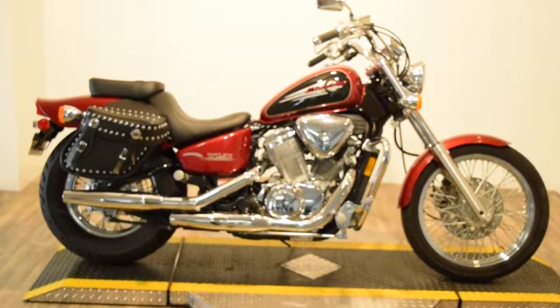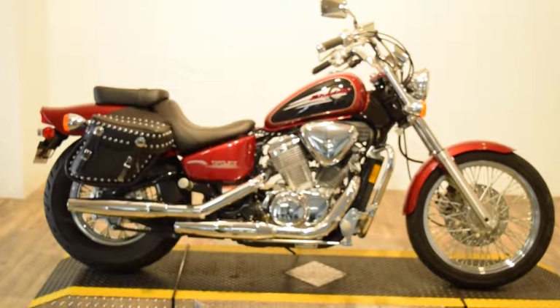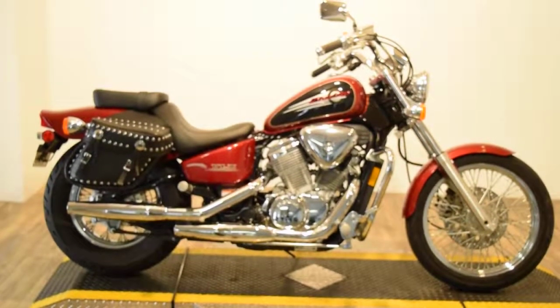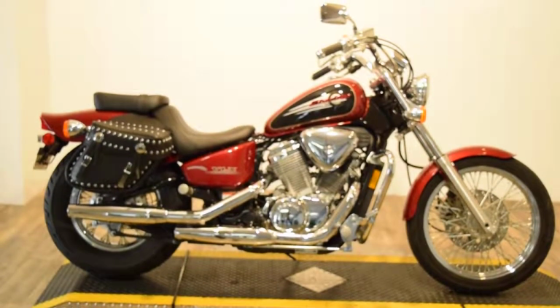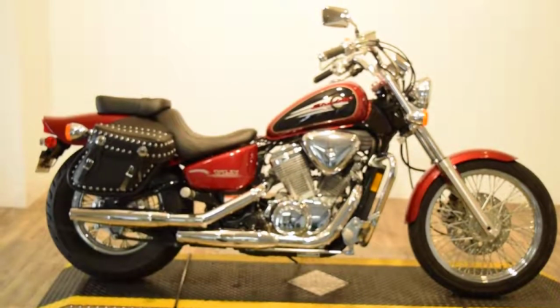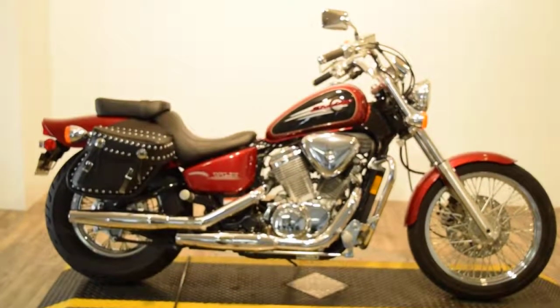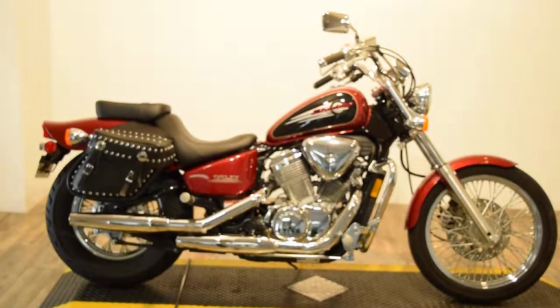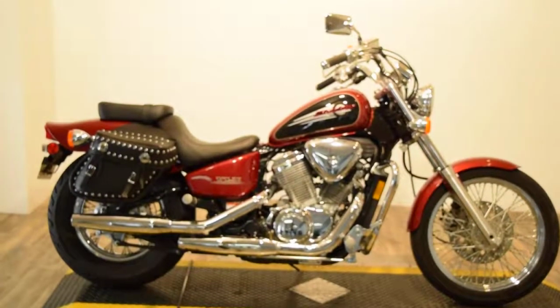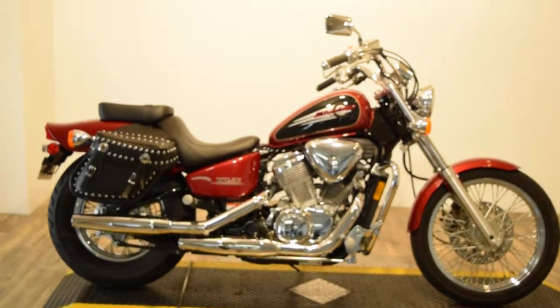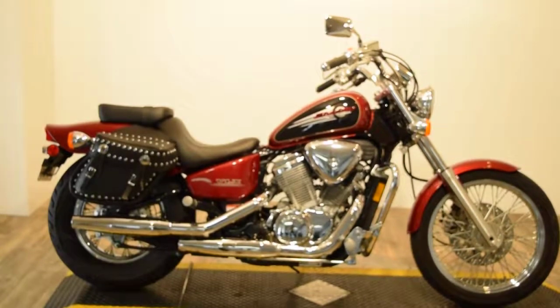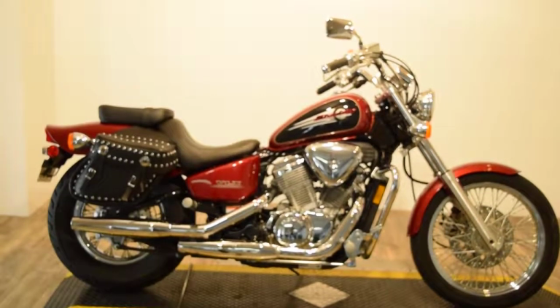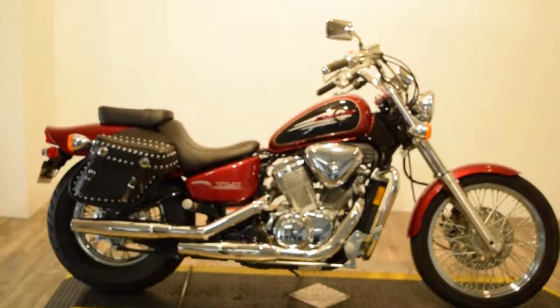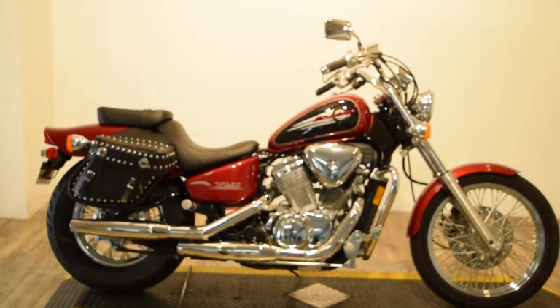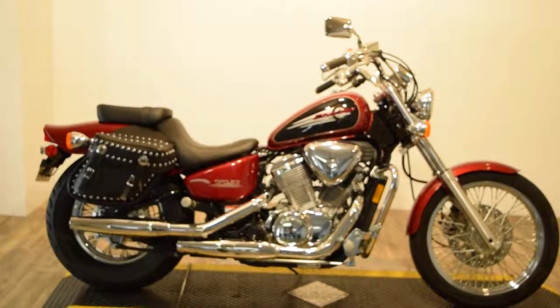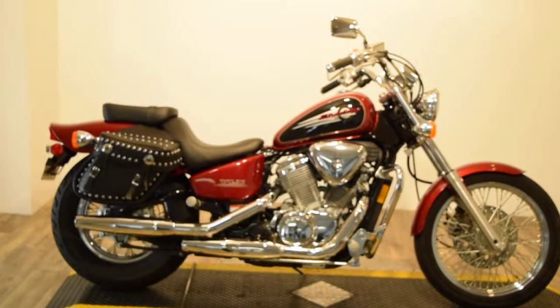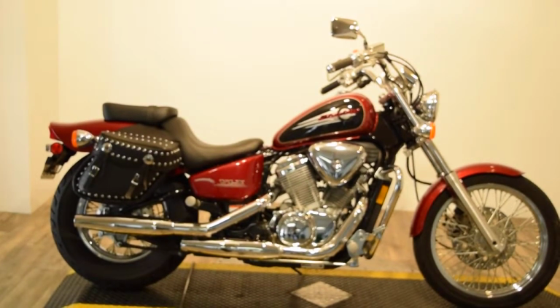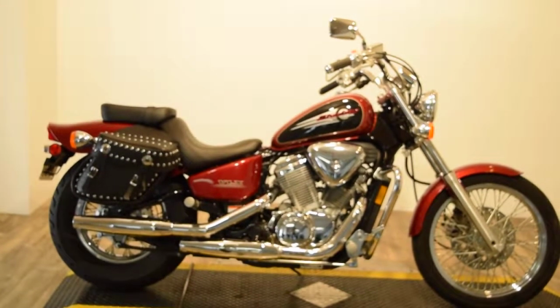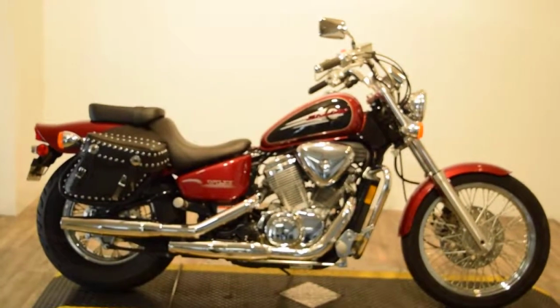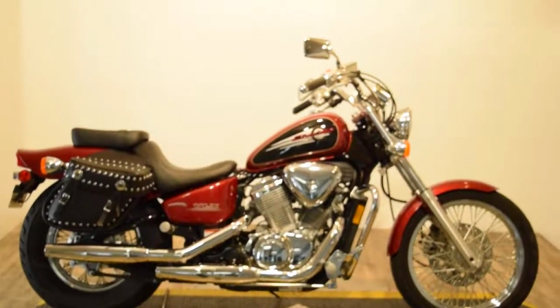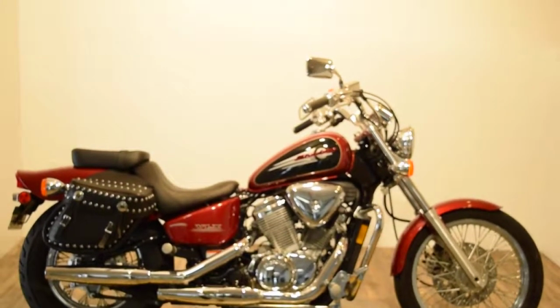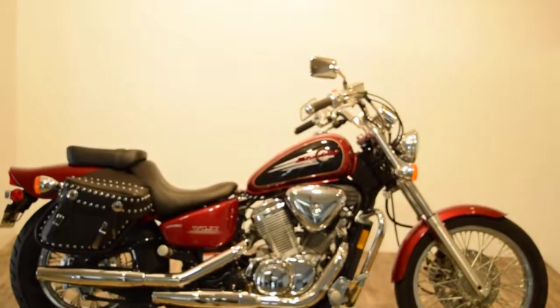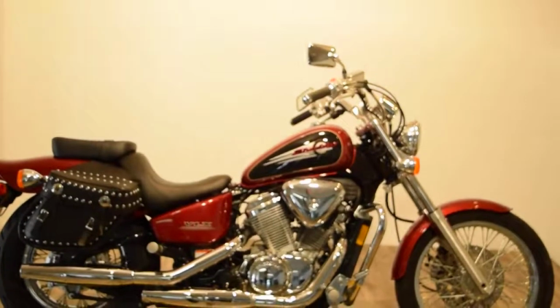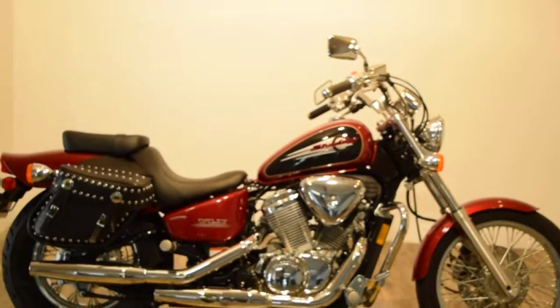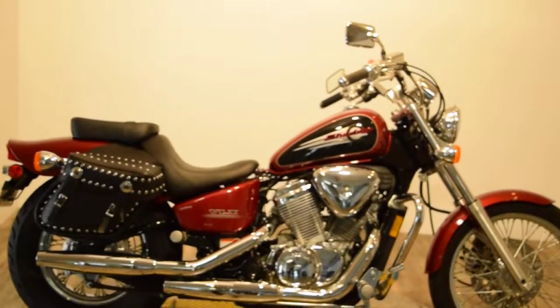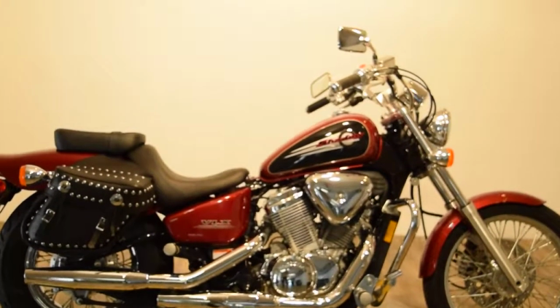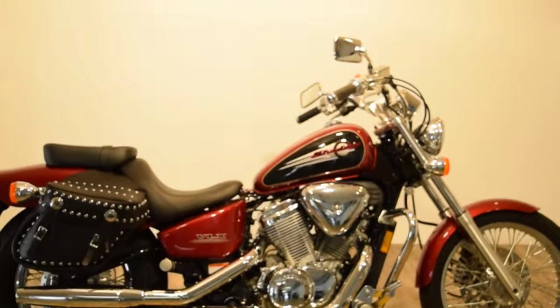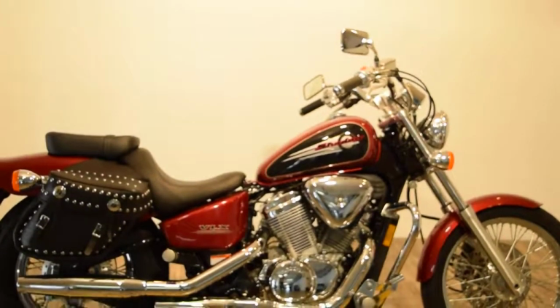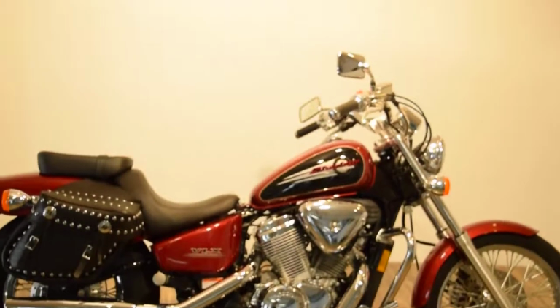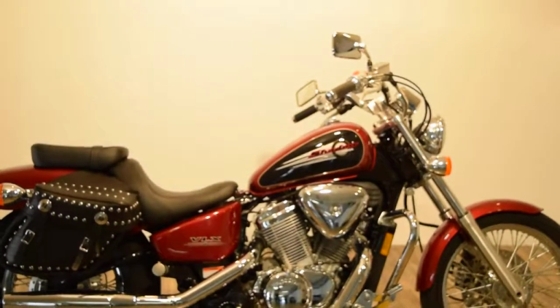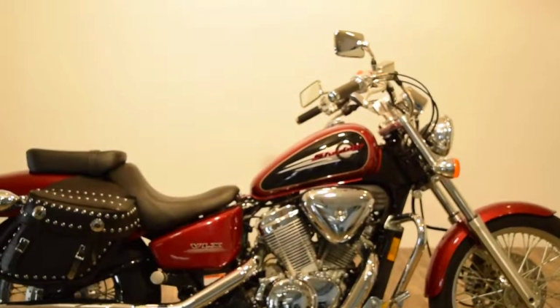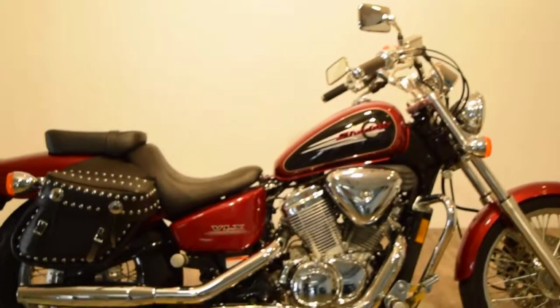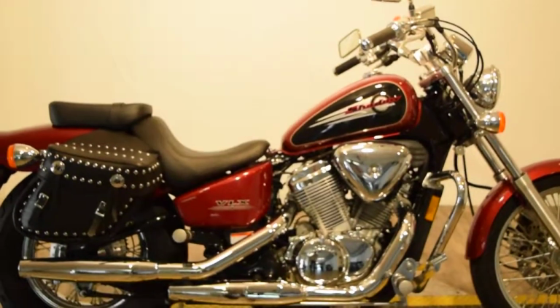Monster Power Sports is offering this 2000 Honda Shadow VLX 600. This bike is pretty much stock. It has a set of bags on it. It only has 2,000 and some odd miles on it — super low for the year.